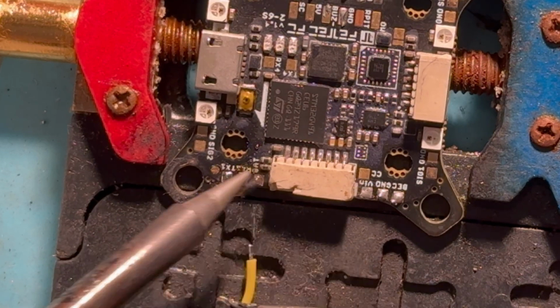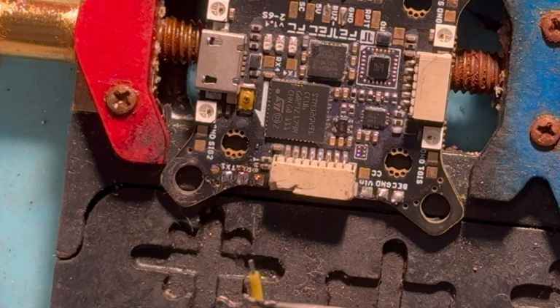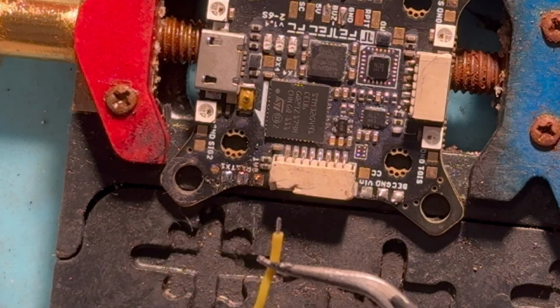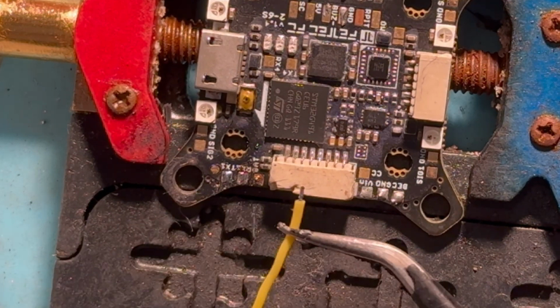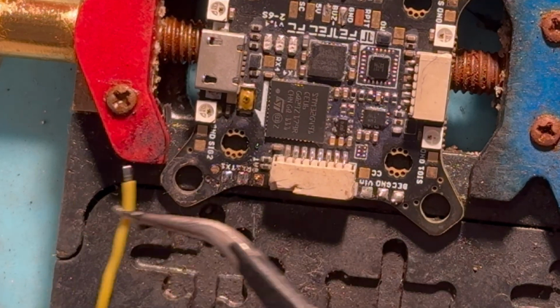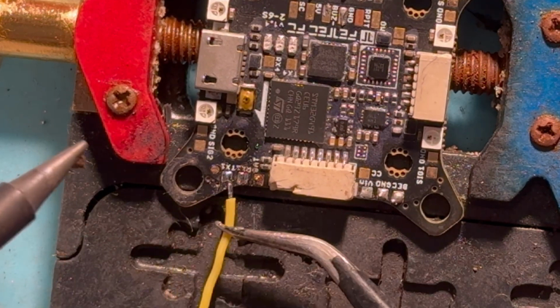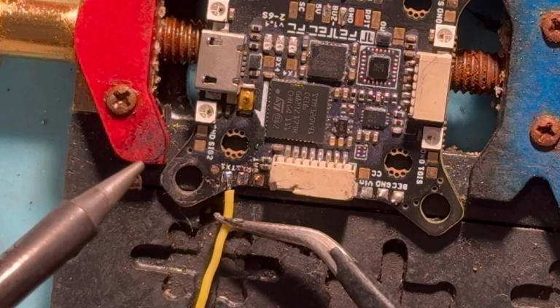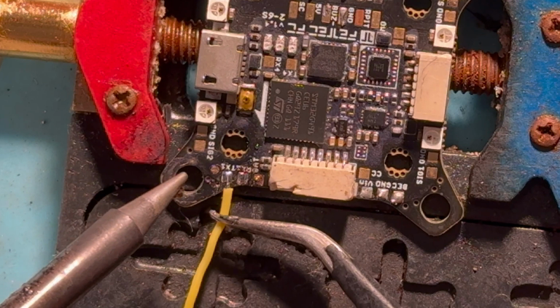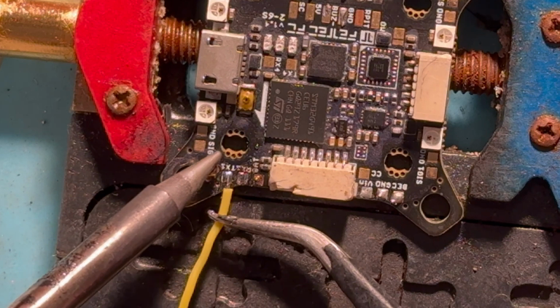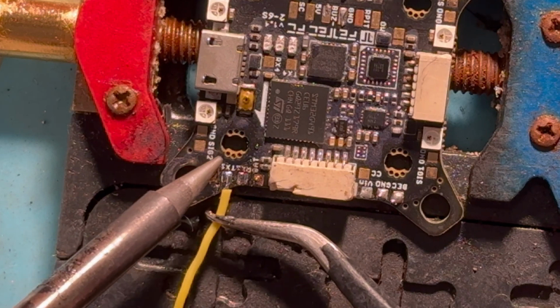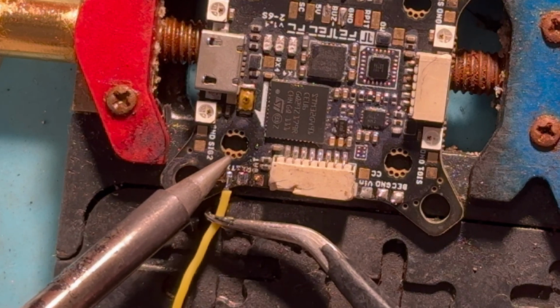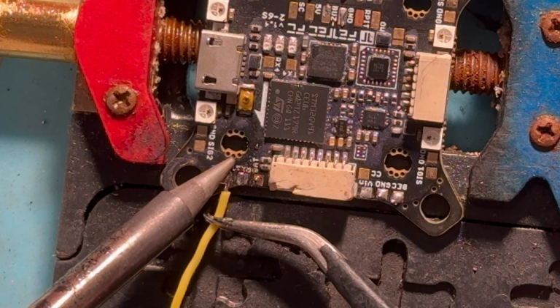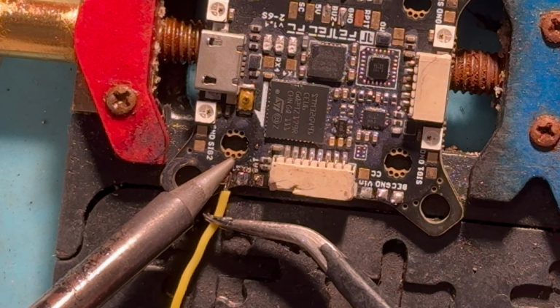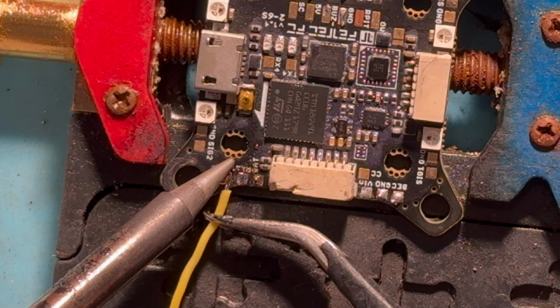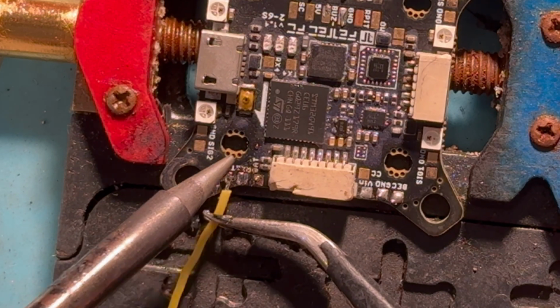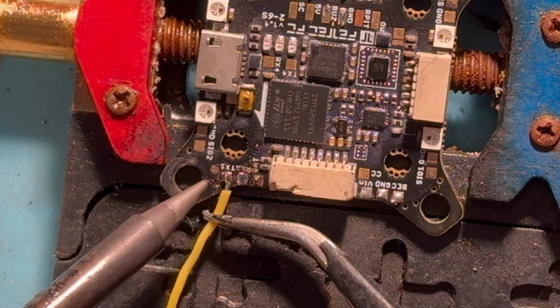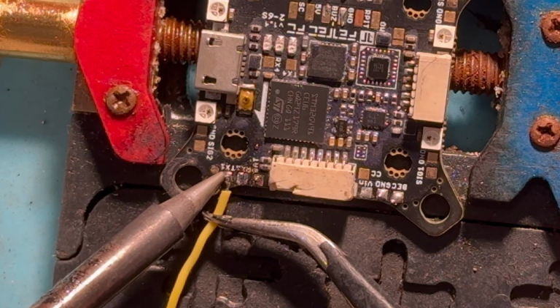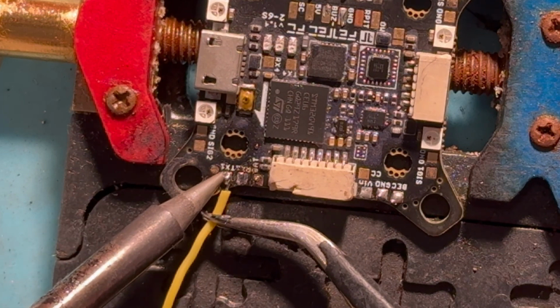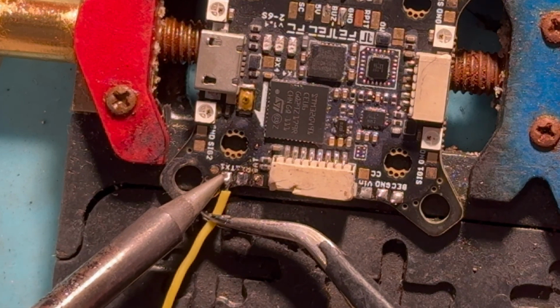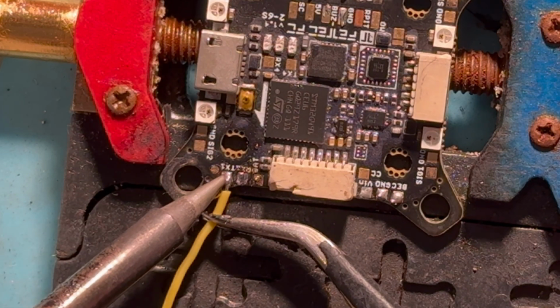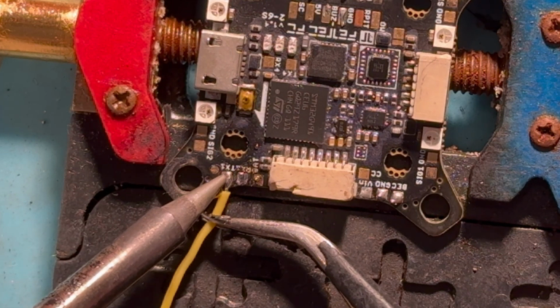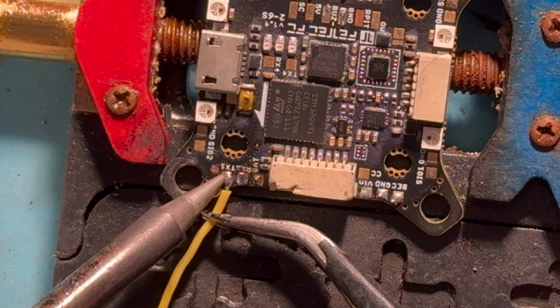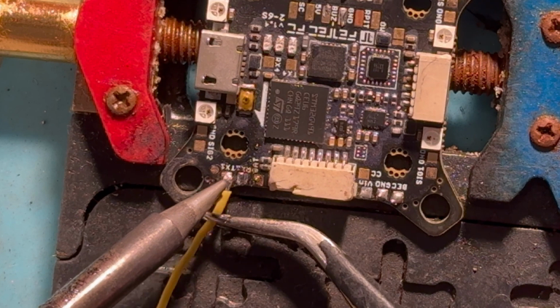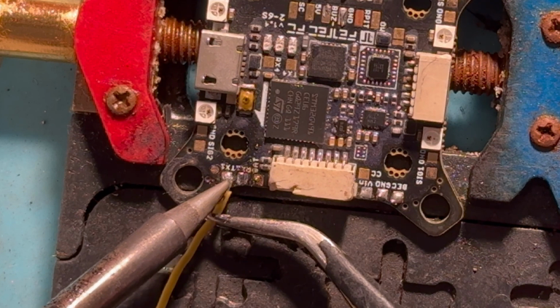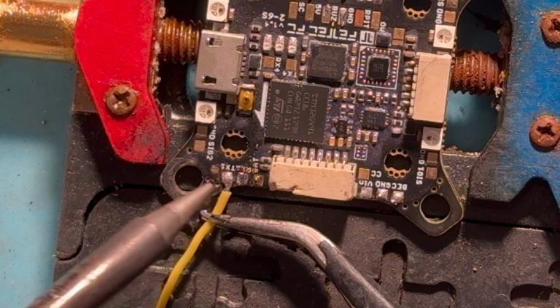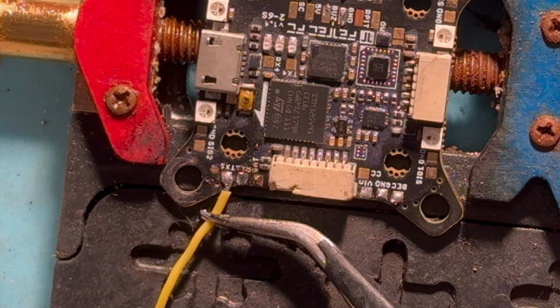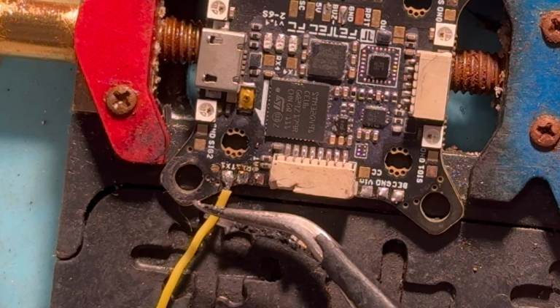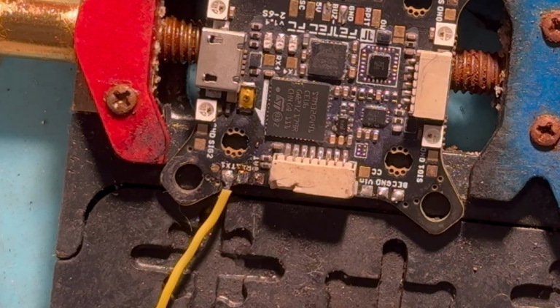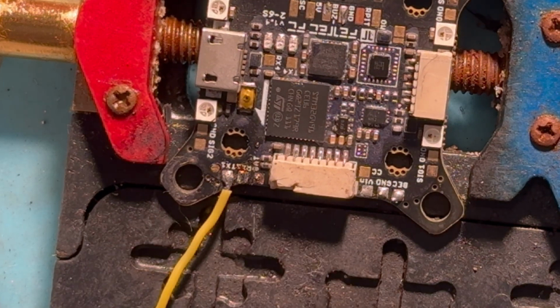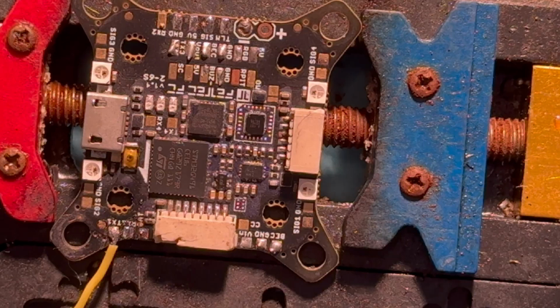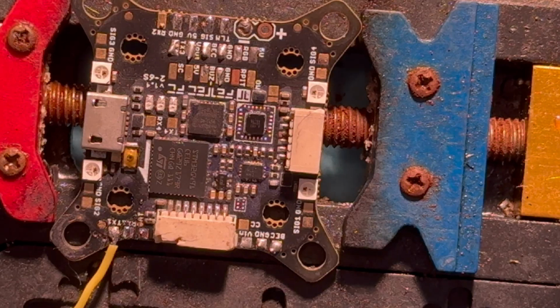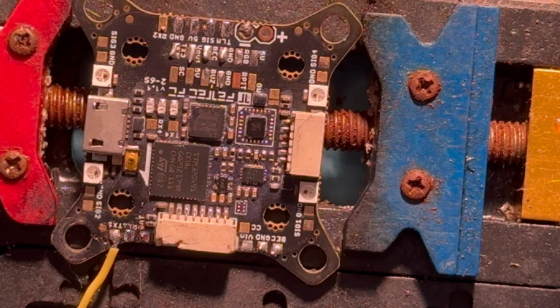If you need to move something, same thing — just touch it and it pops right off. Put it on the other end, touch it, and you'll see it melt. It's just enough time to see that you get a good joint. Let's switch over and do some motor pads because motor pads are usually a fun time.